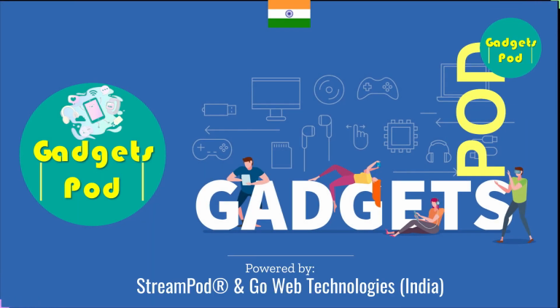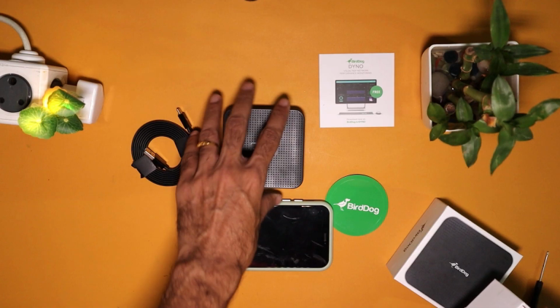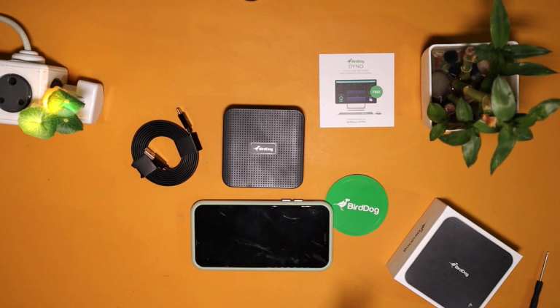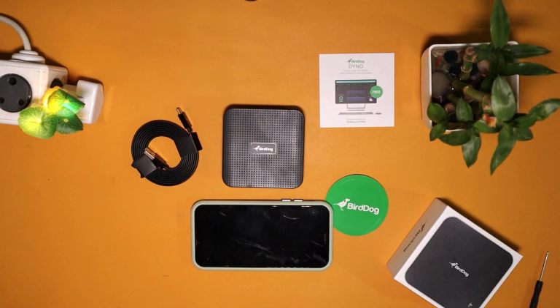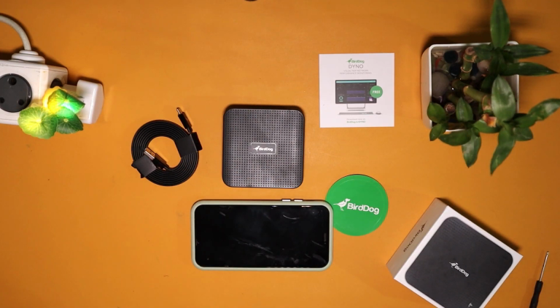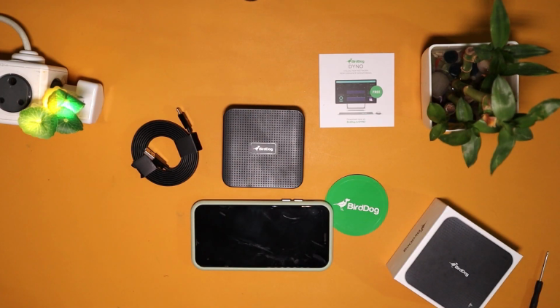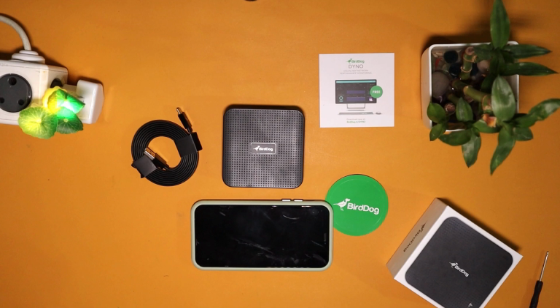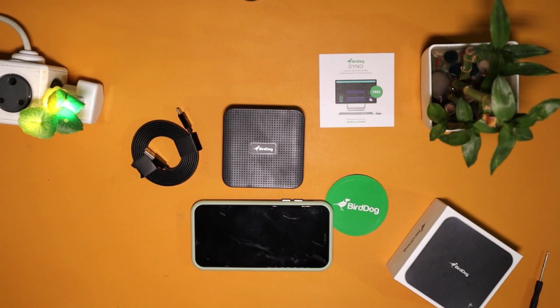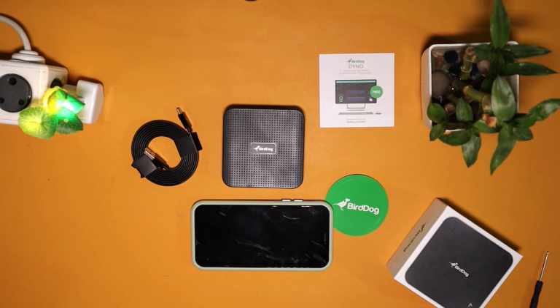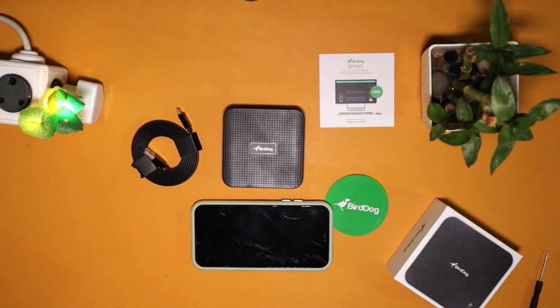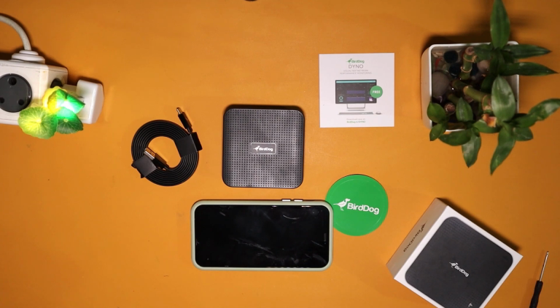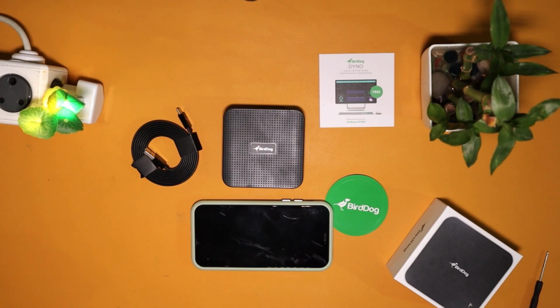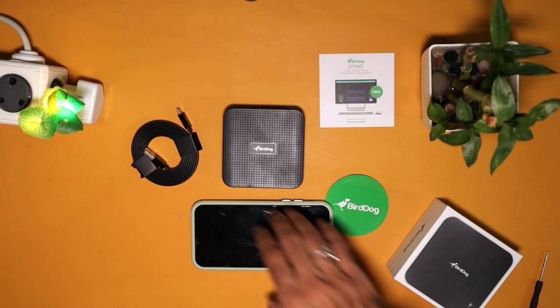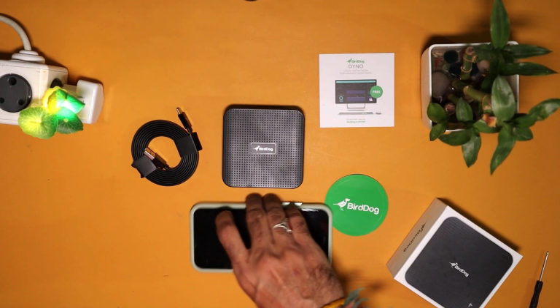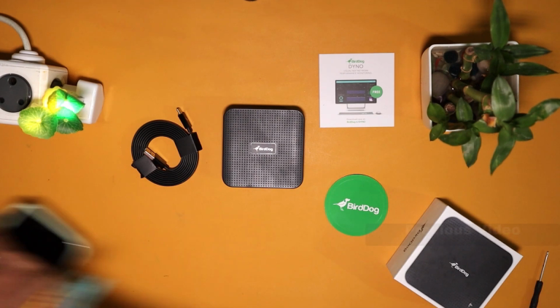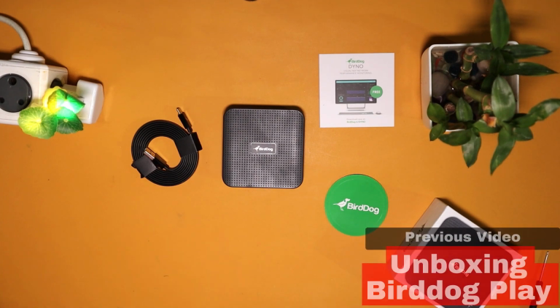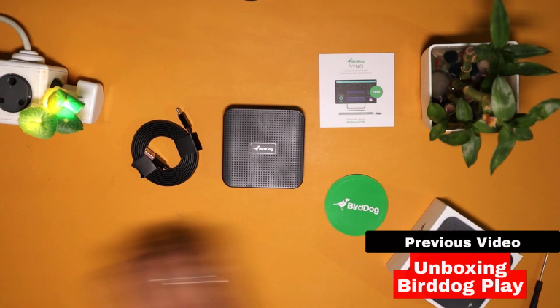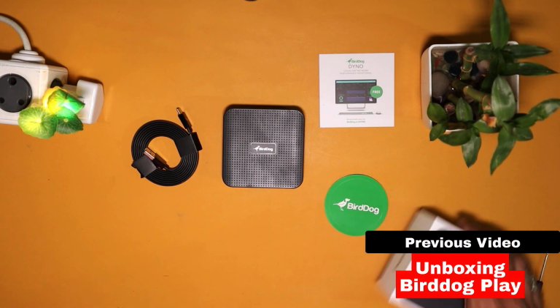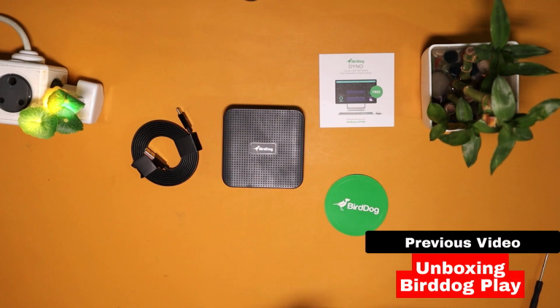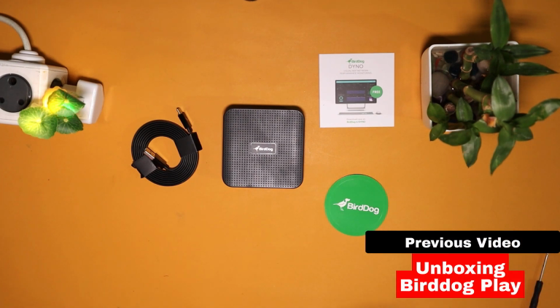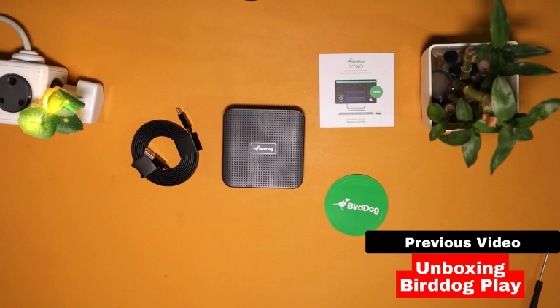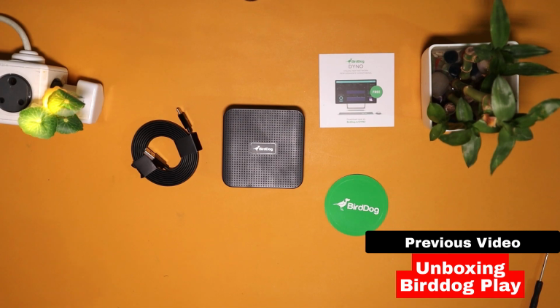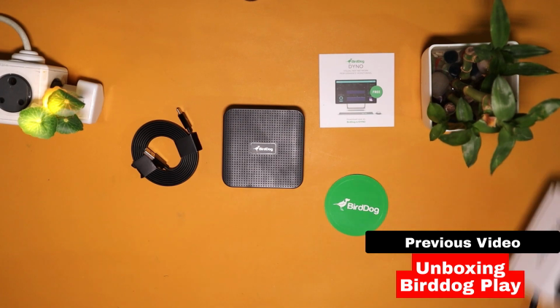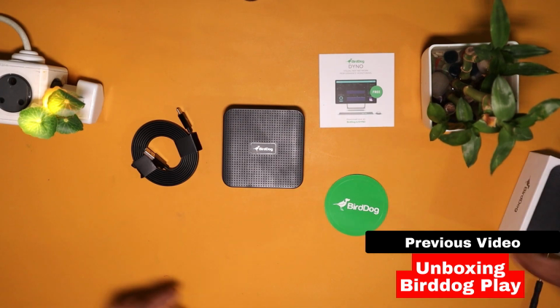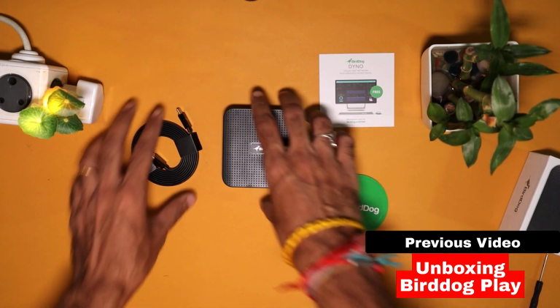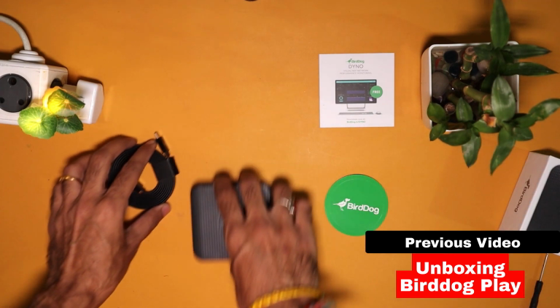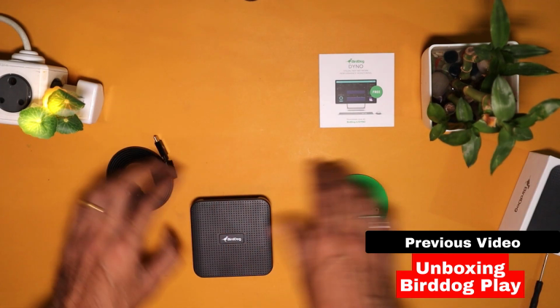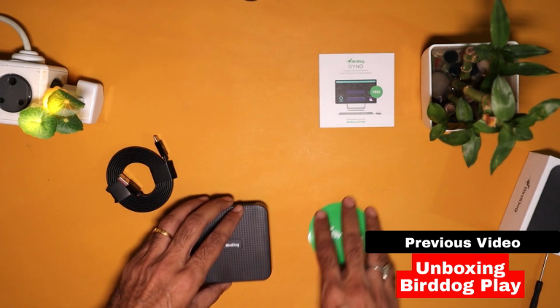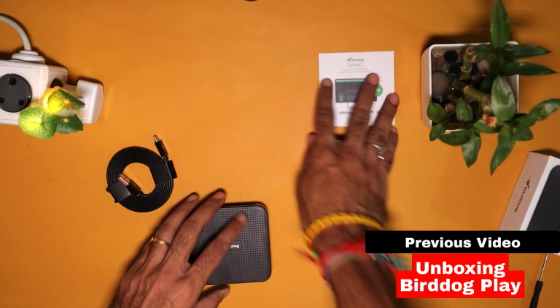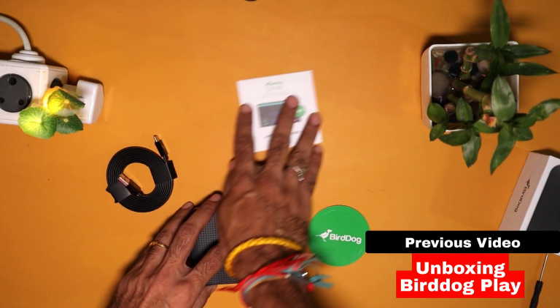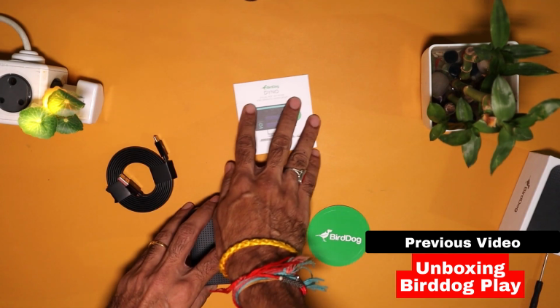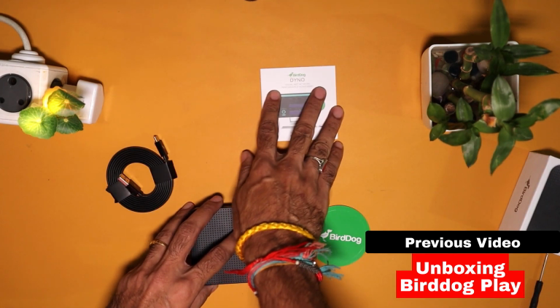In our previous video on Burdog Play 4K NDI Decoder, we had done the unboxing of the product. If you had missed the video, you could watch it now before moving on with the demonstration of the product.